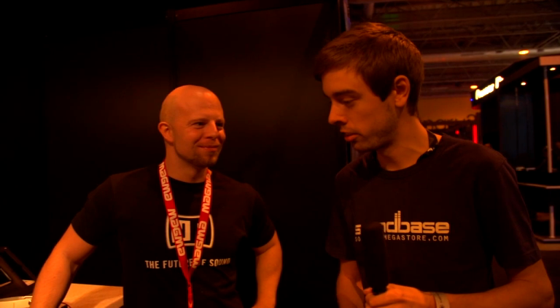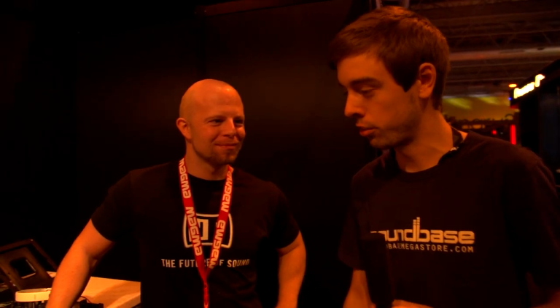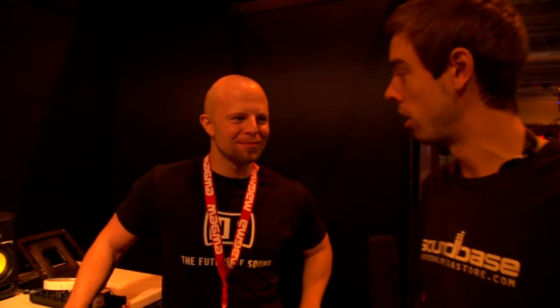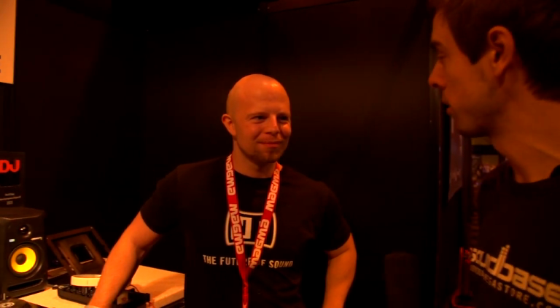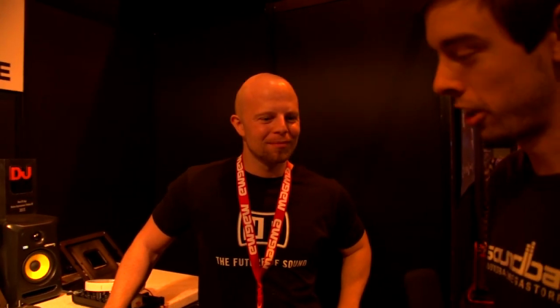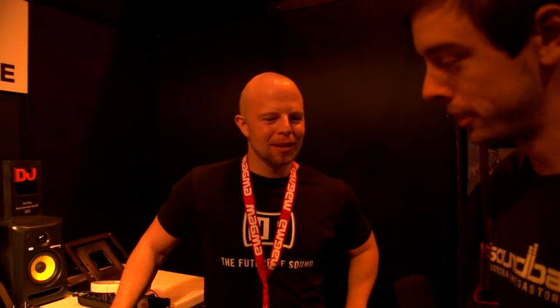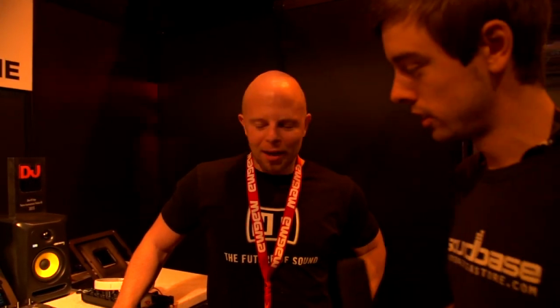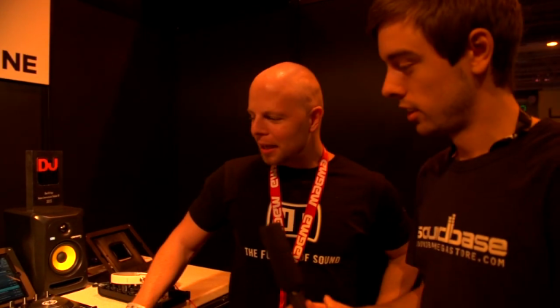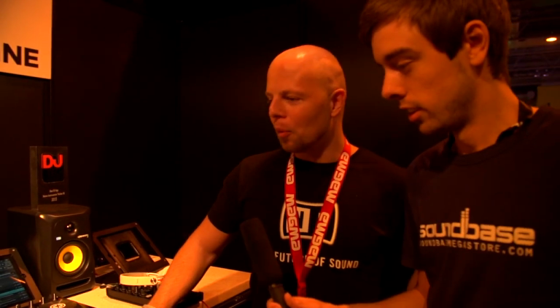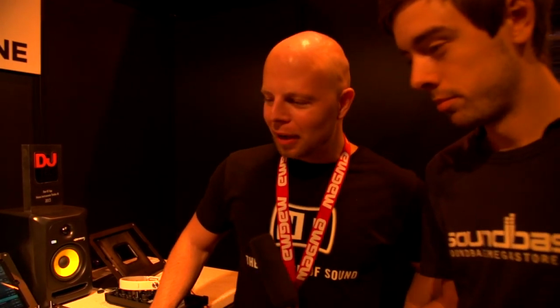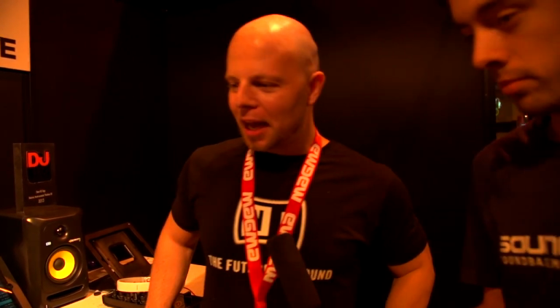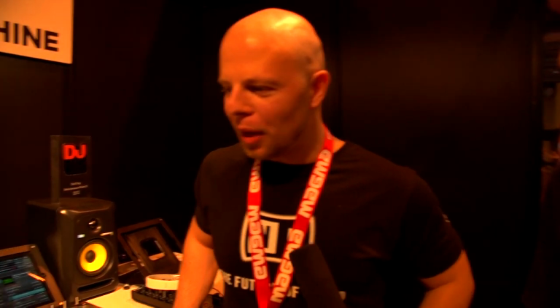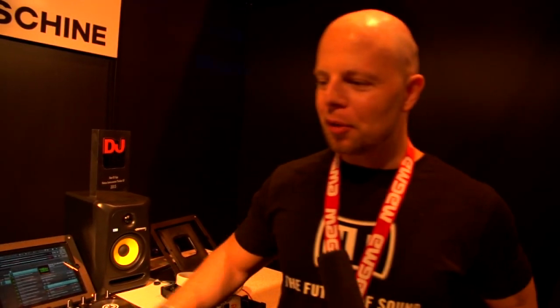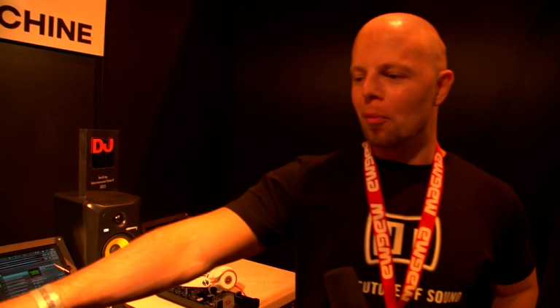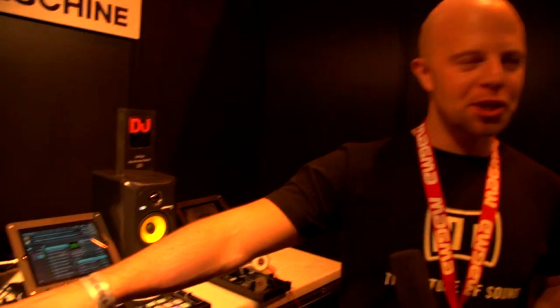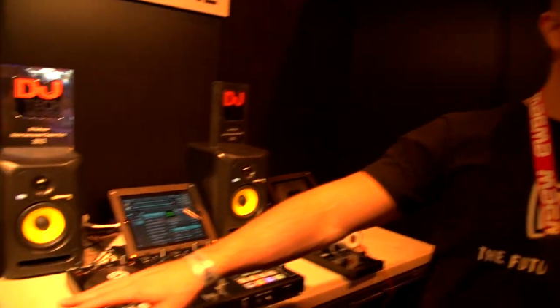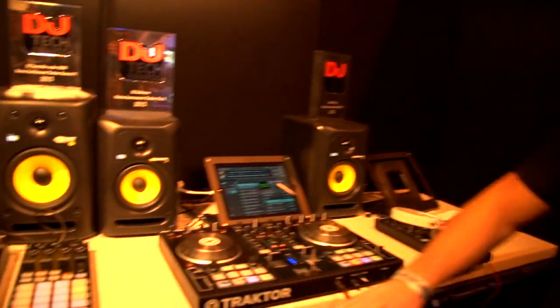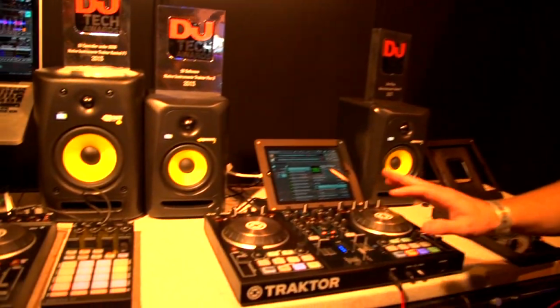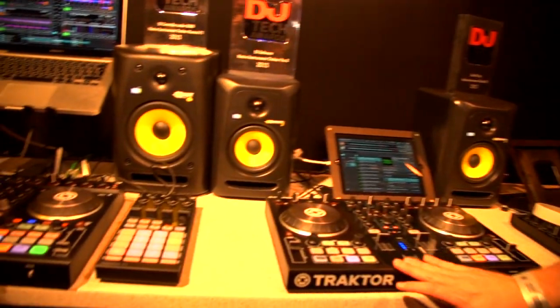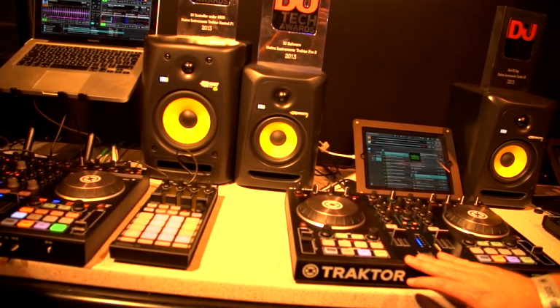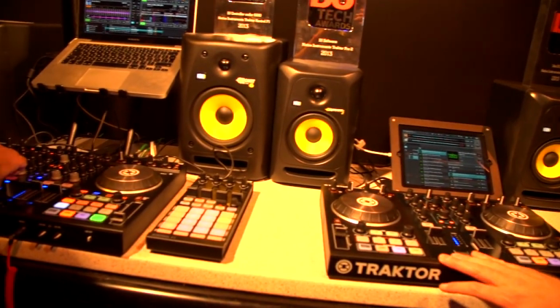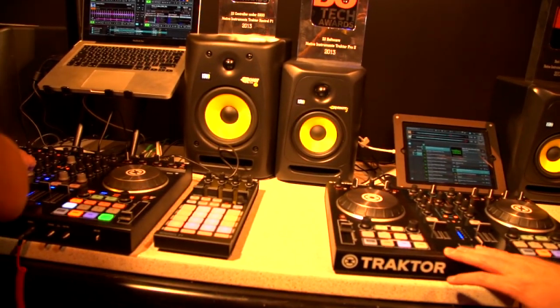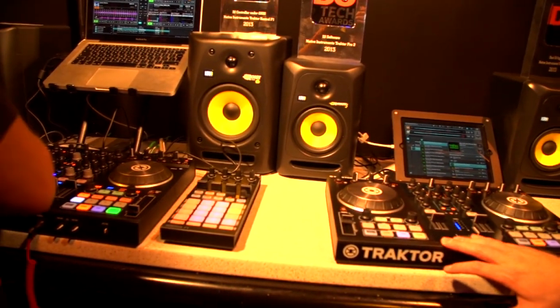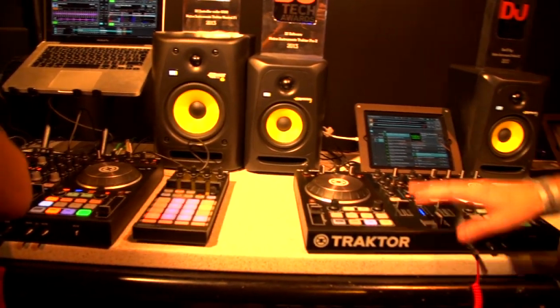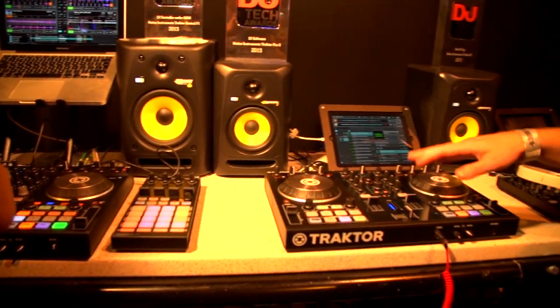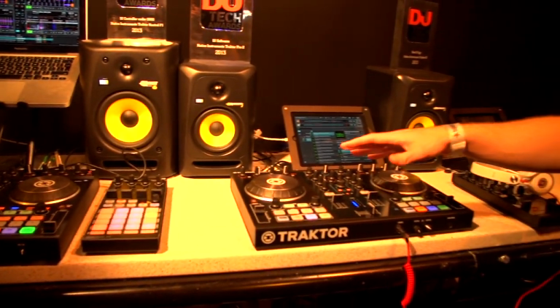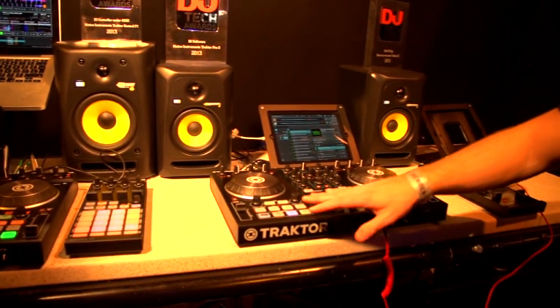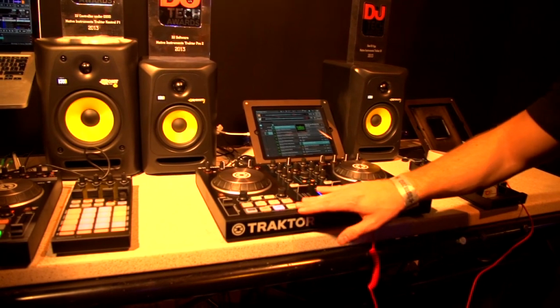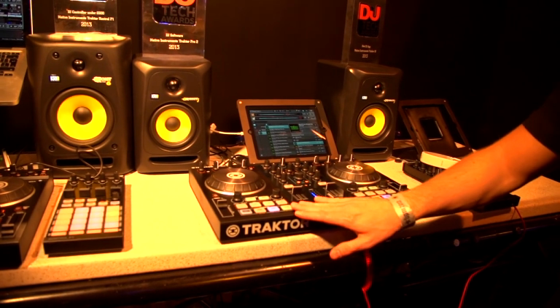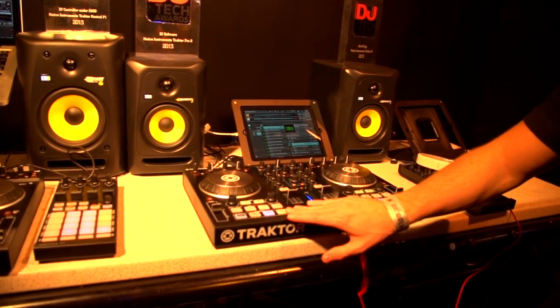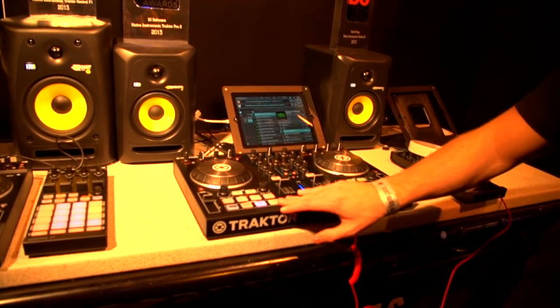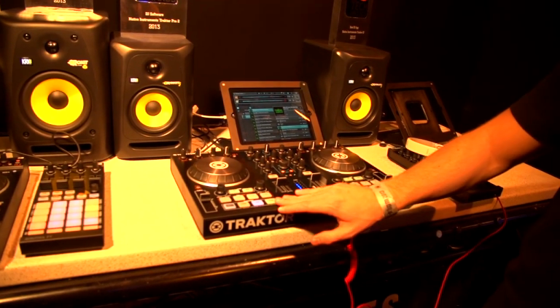Do you want to give us a quick walkthrough of what's going on at the moment? Yeah, so what we have out today is the new S4 Mark II and the new S2 Mark II, and basically these are more like an evolution from the previous generation.